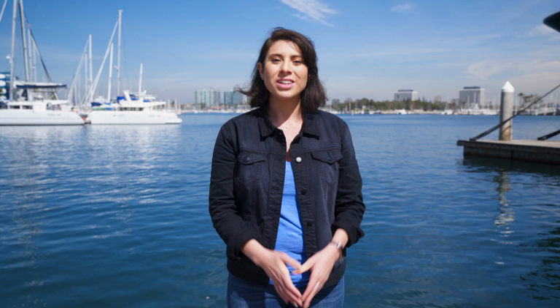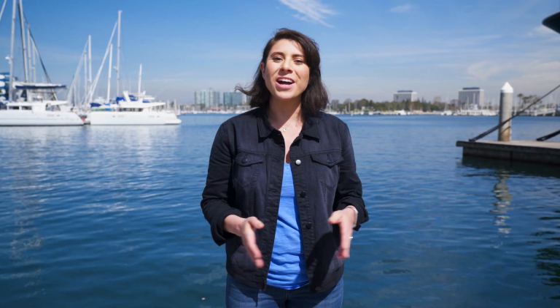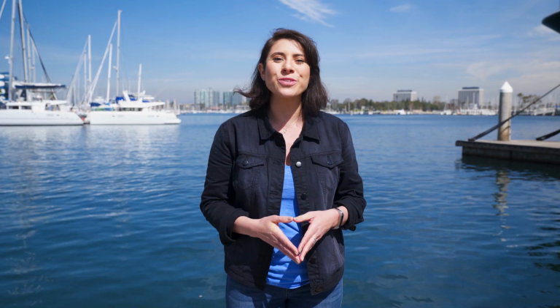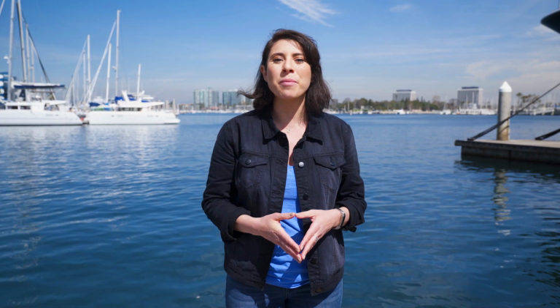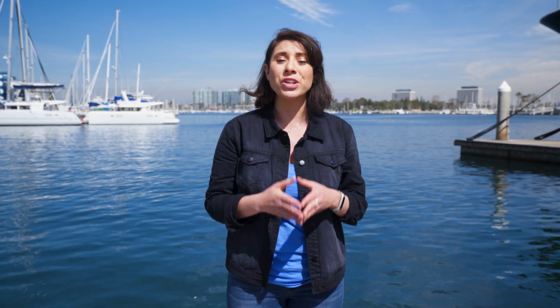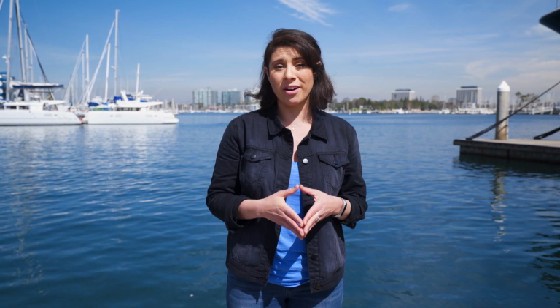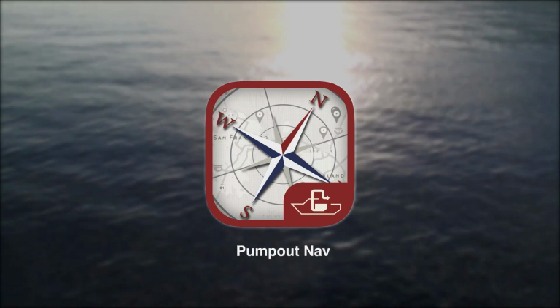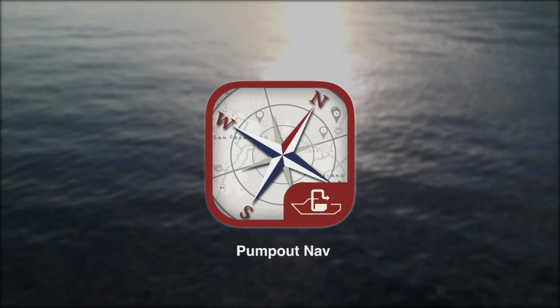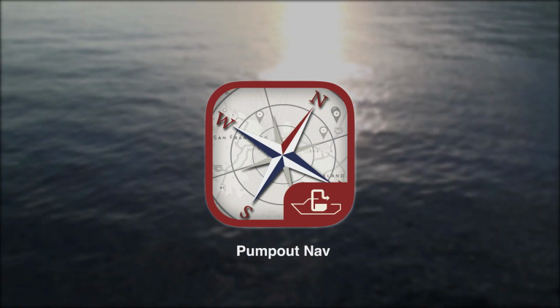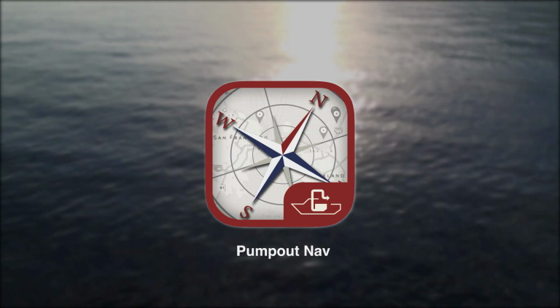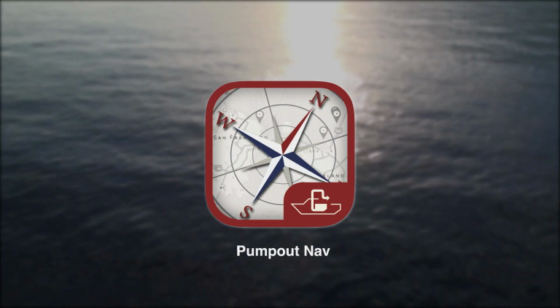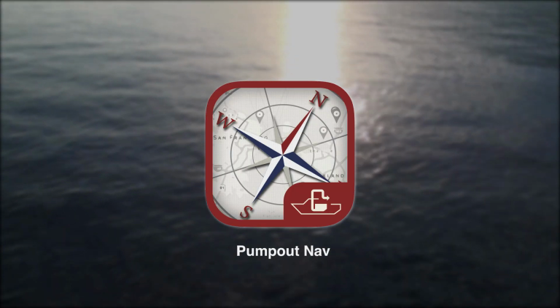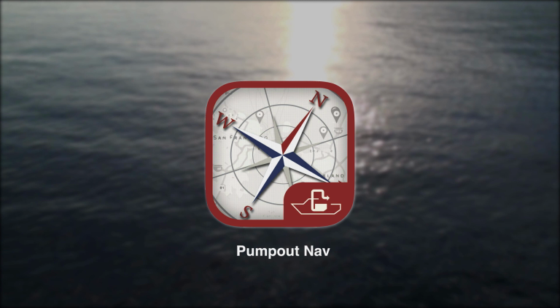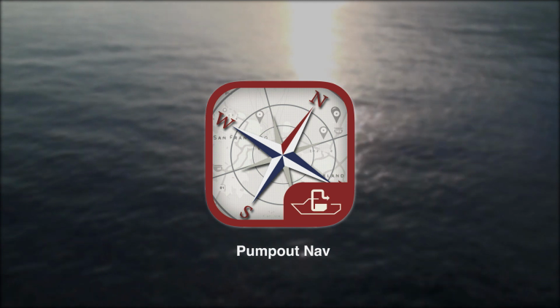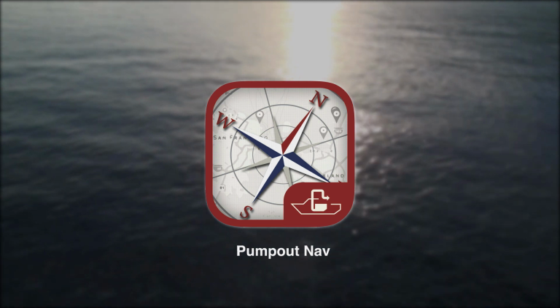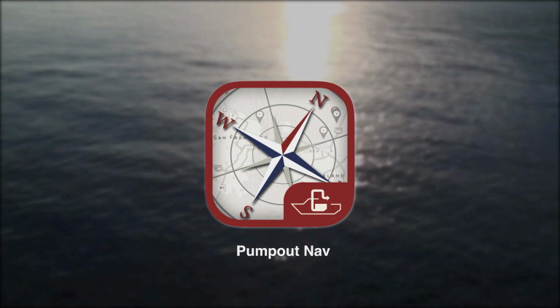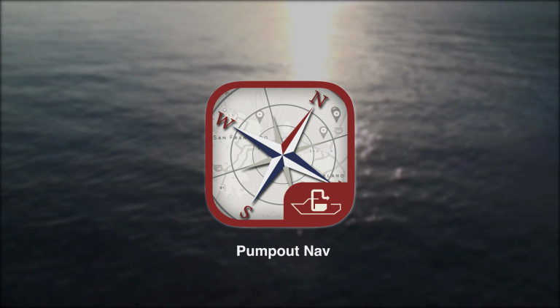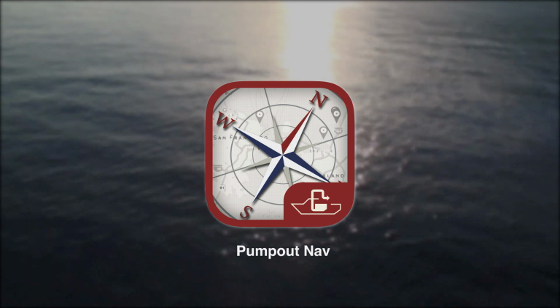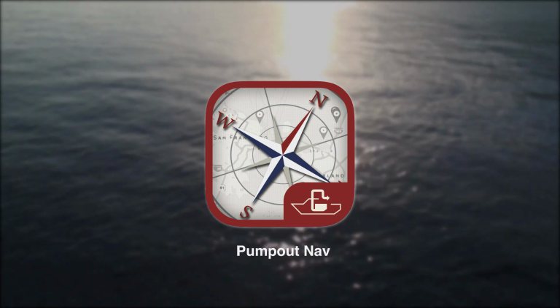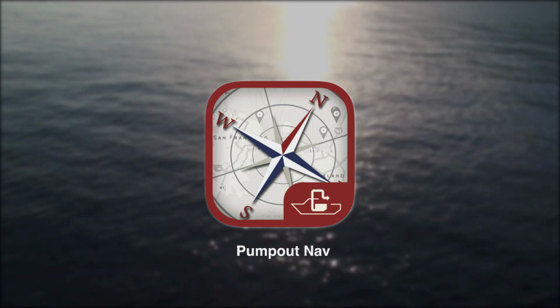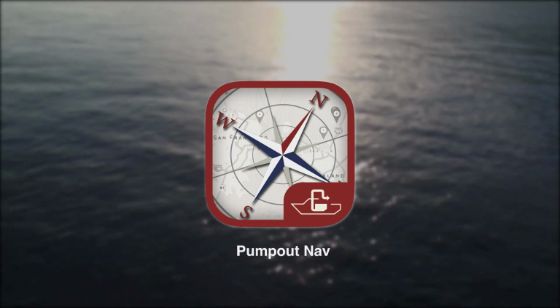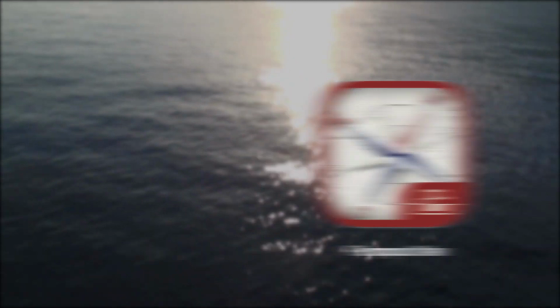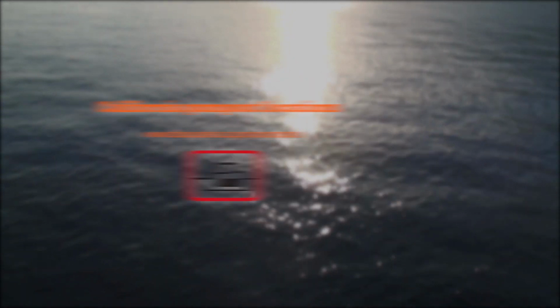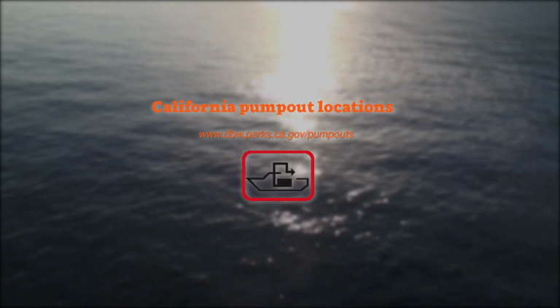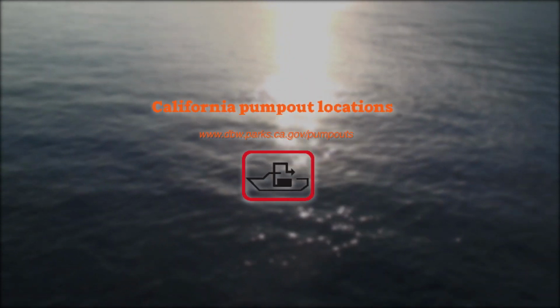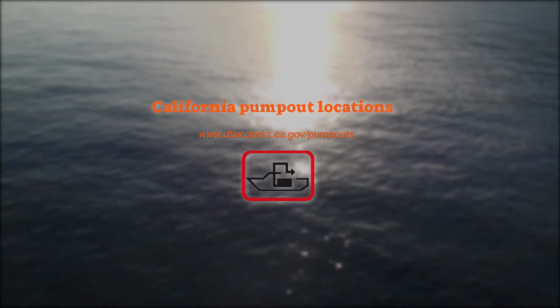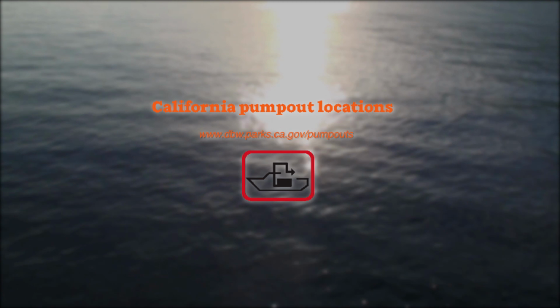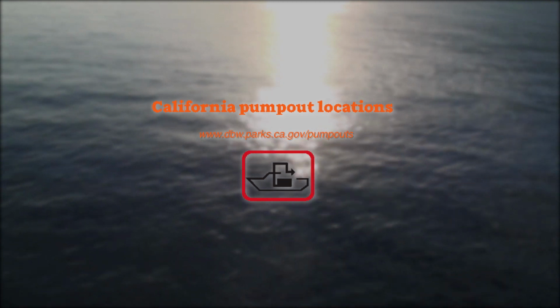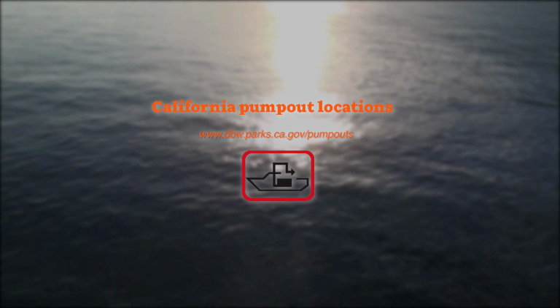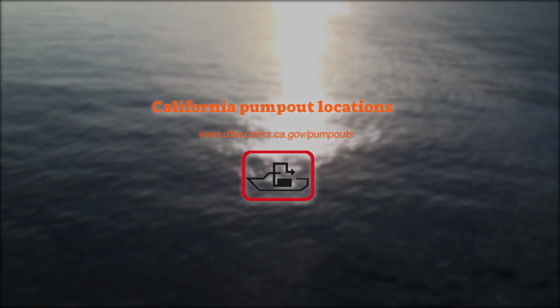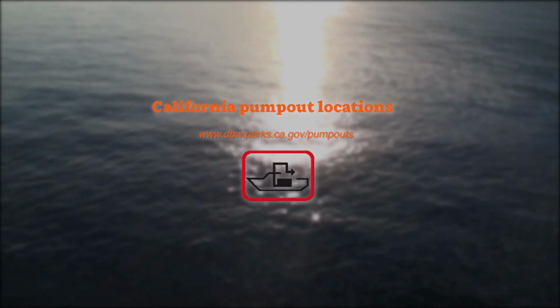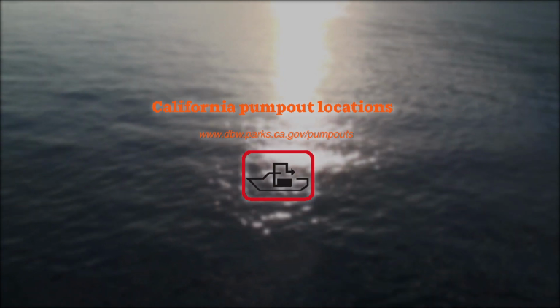To find a sewage pump-out in your area, download the free Pump Out Nav app available for iOS and Android devices, or visit the California State Parks Division of Boating and Waterways website.